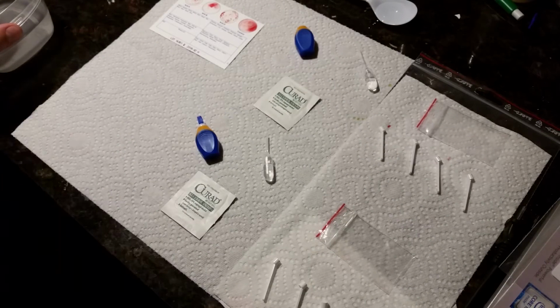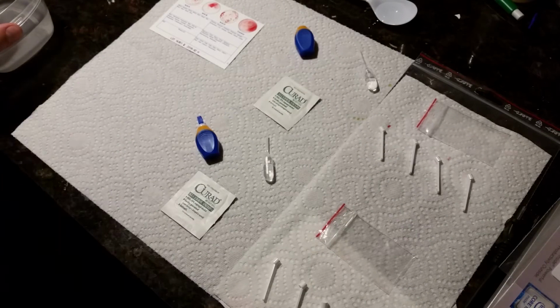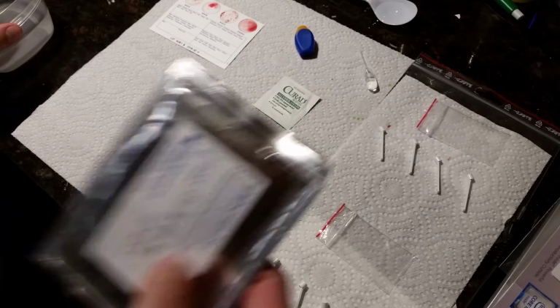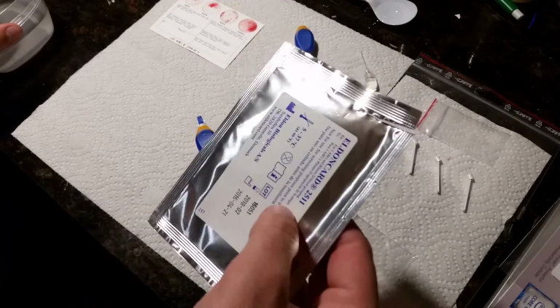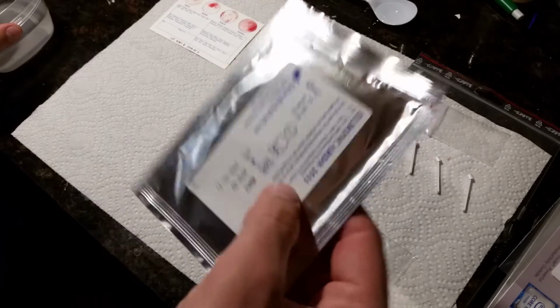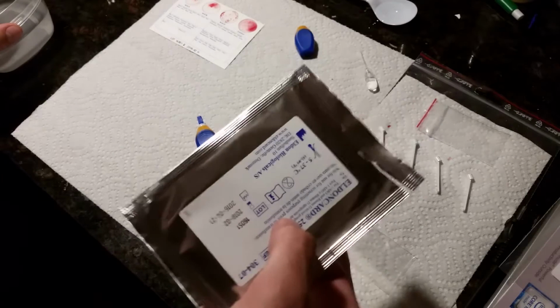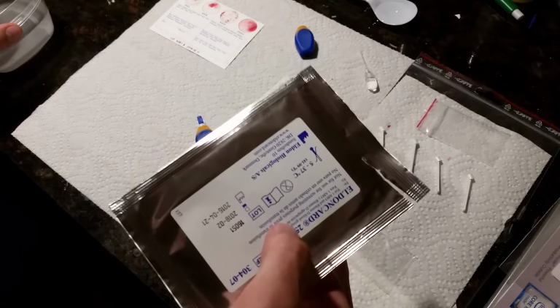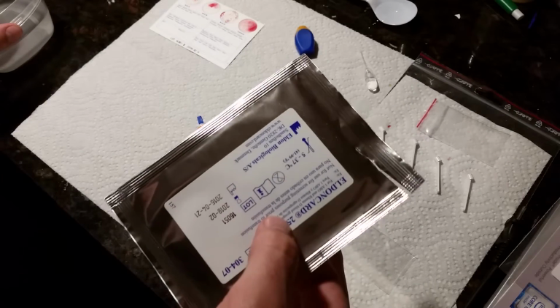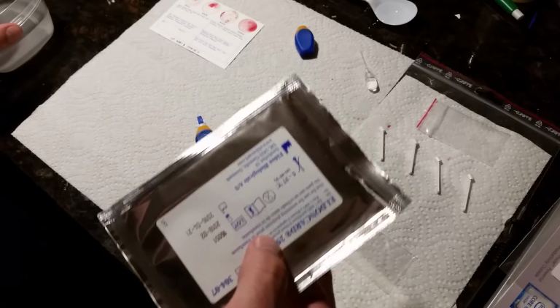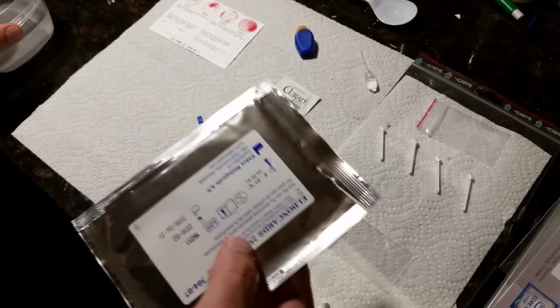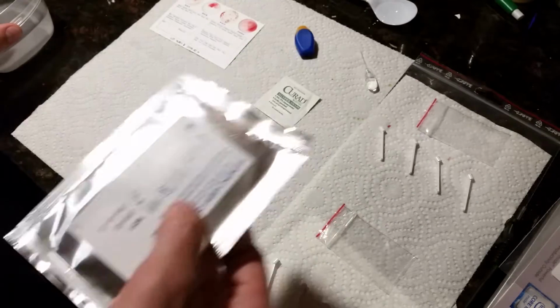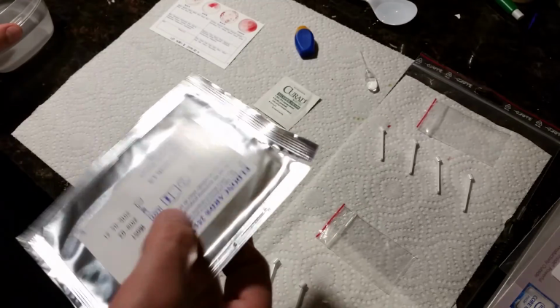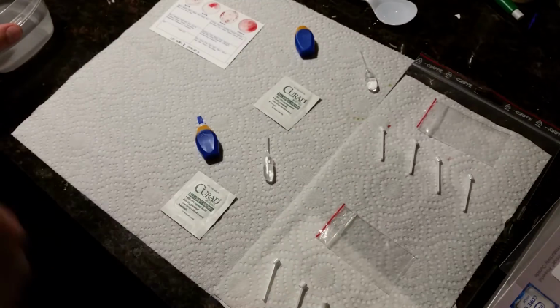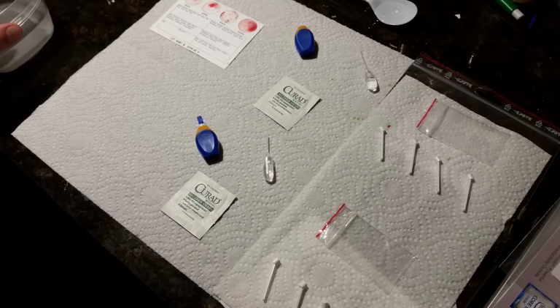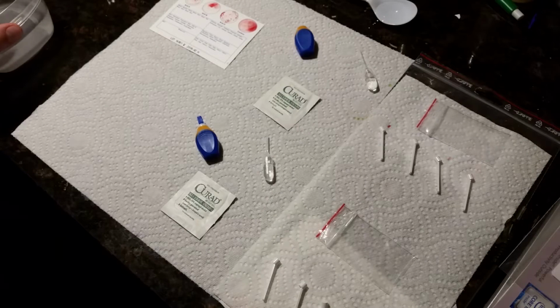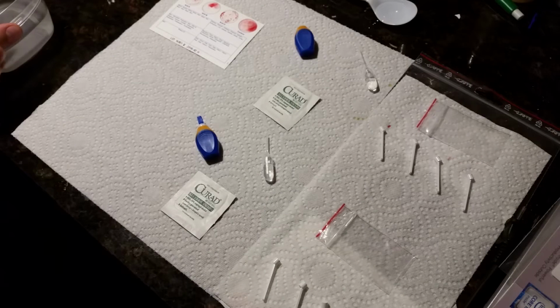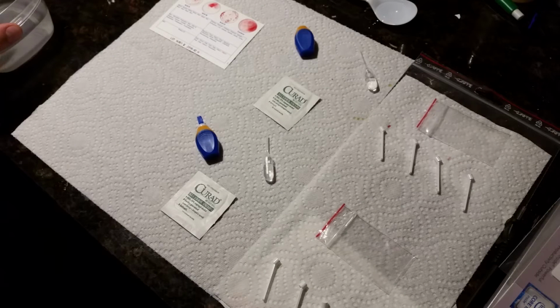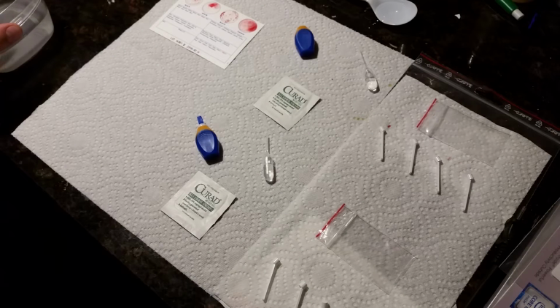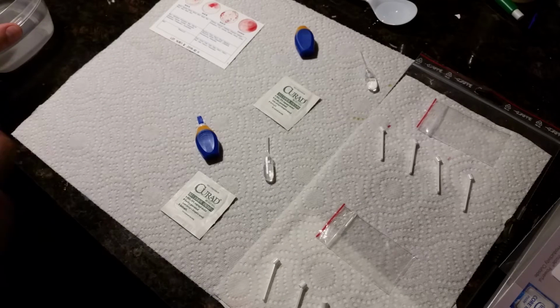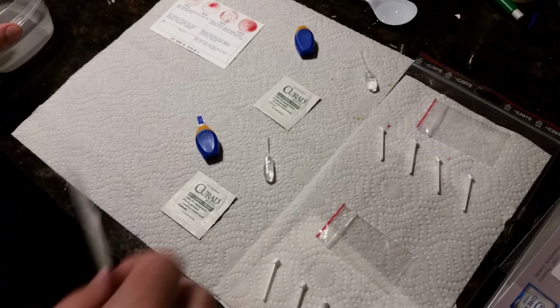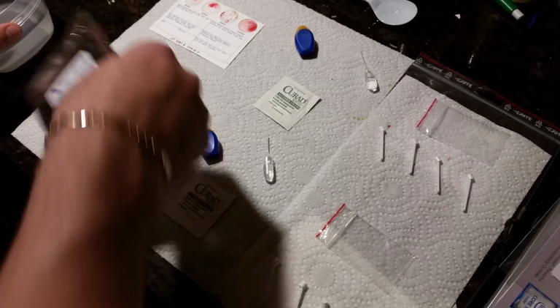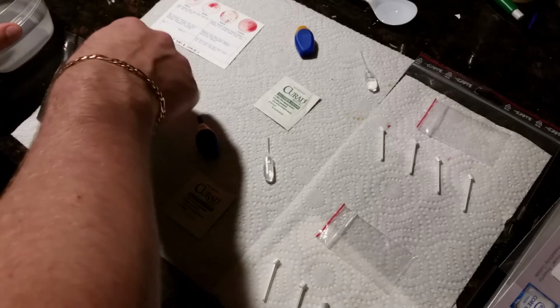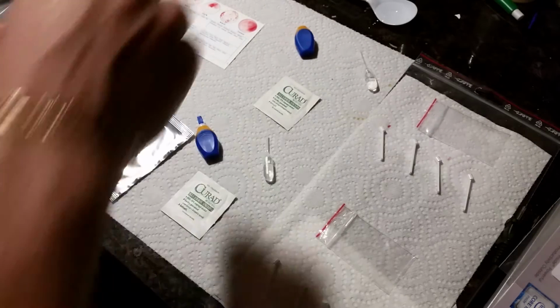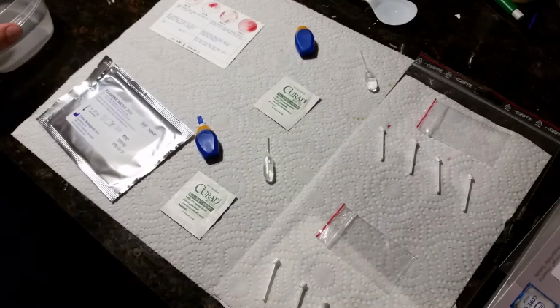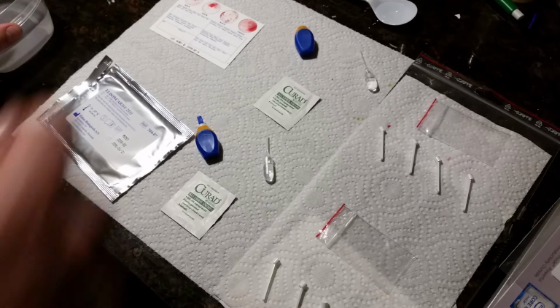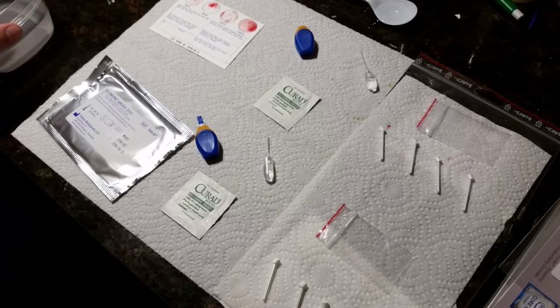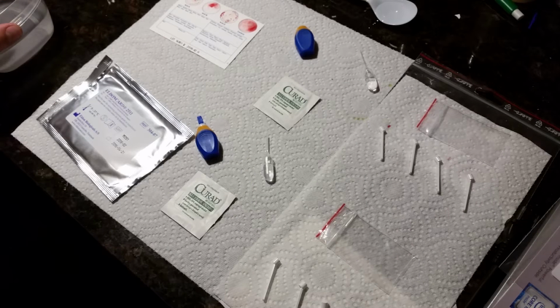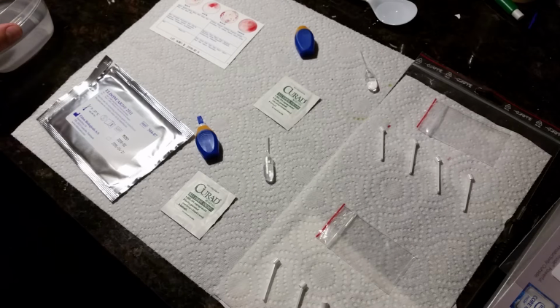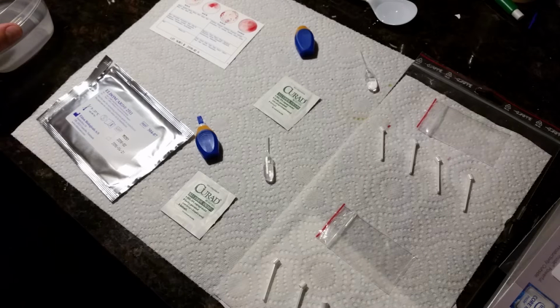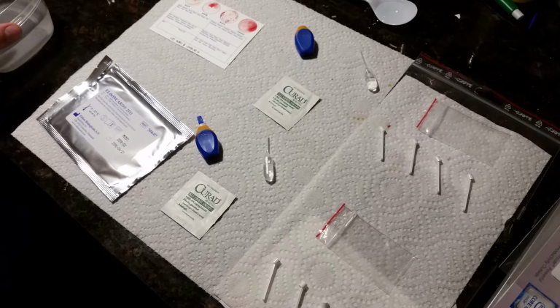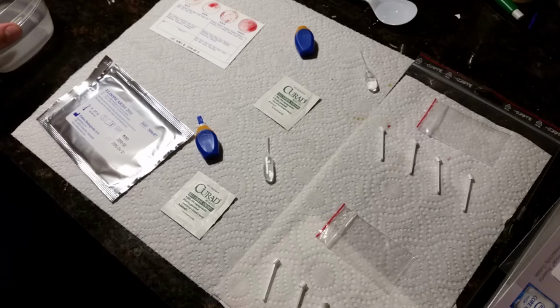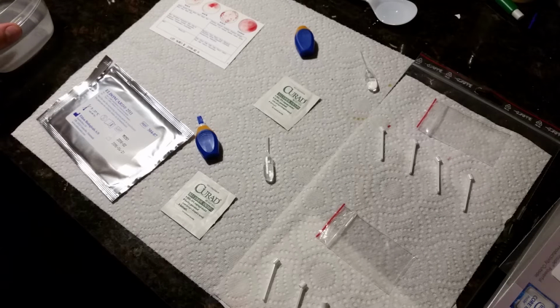I recommend you buy two or three of these kits. I bought three — I'm using two right now, and then in a couple of days I'm going to do the third one just to see if anything was different.